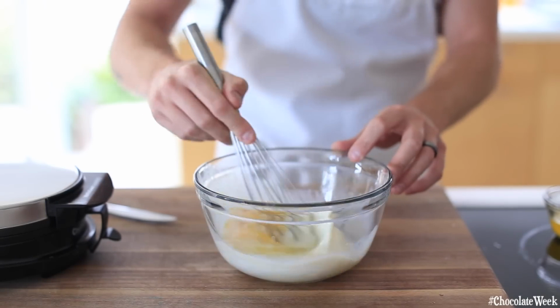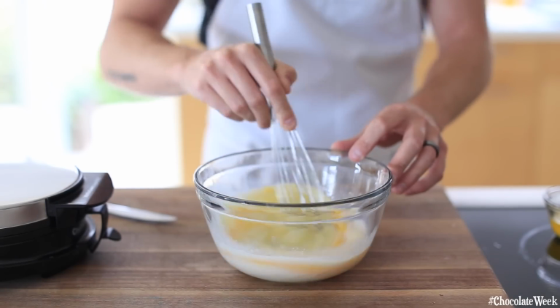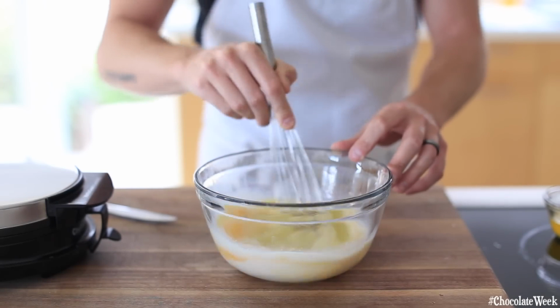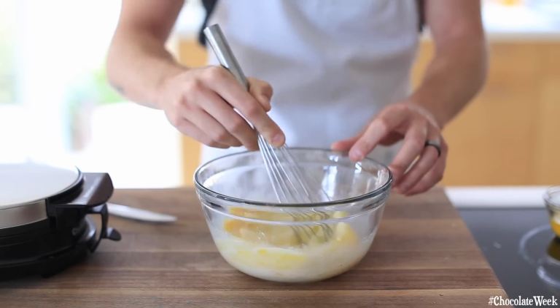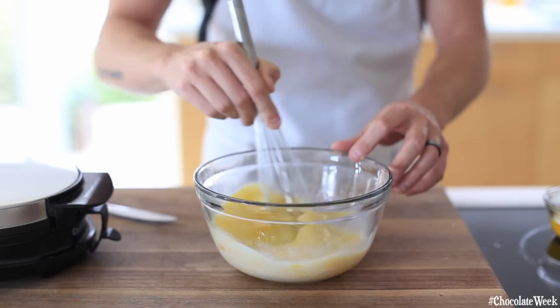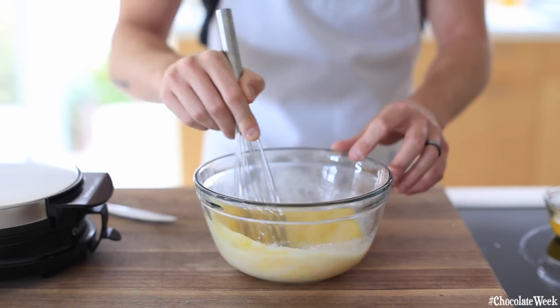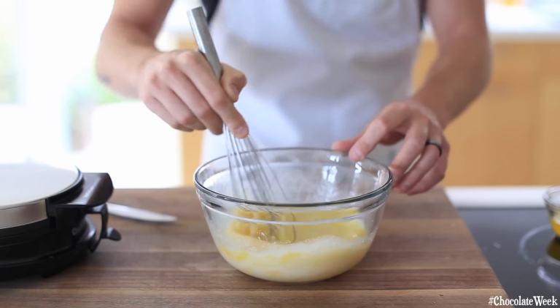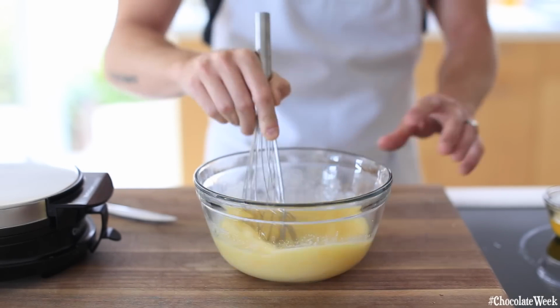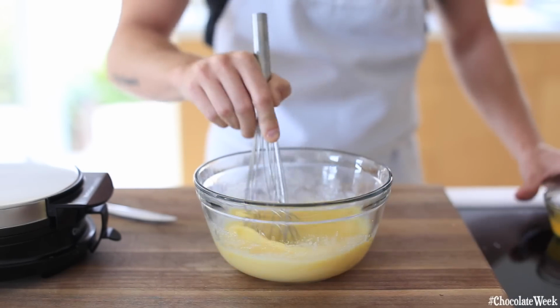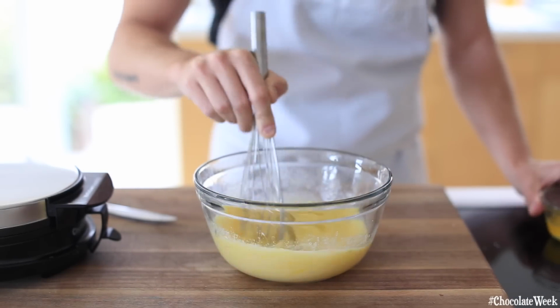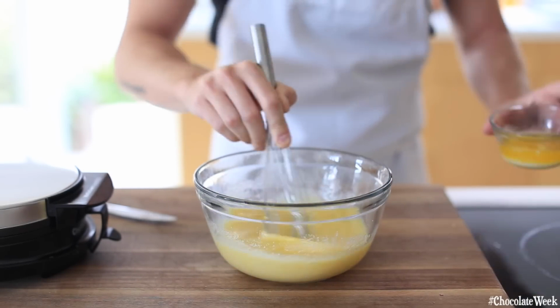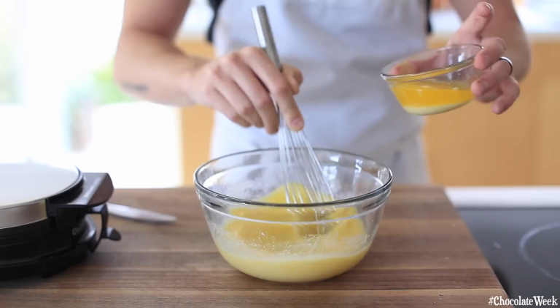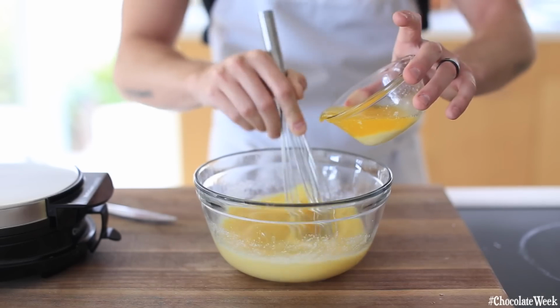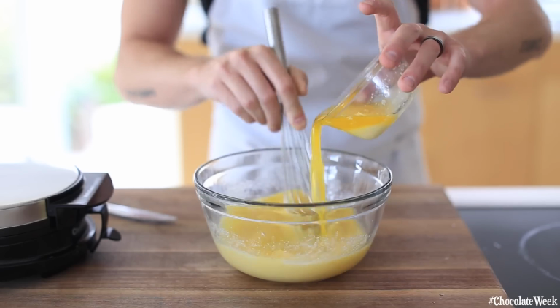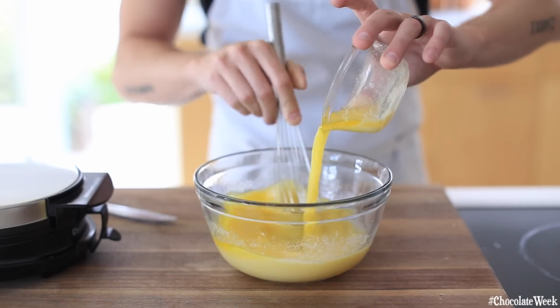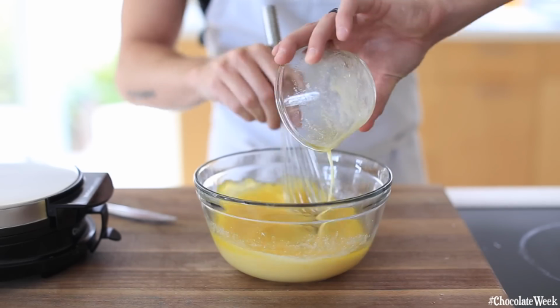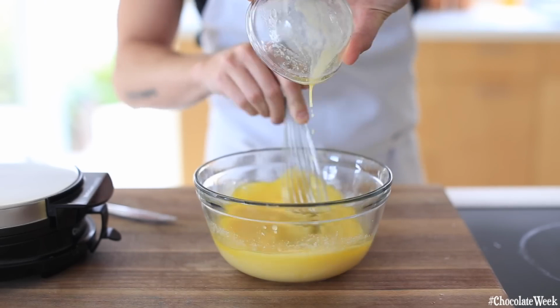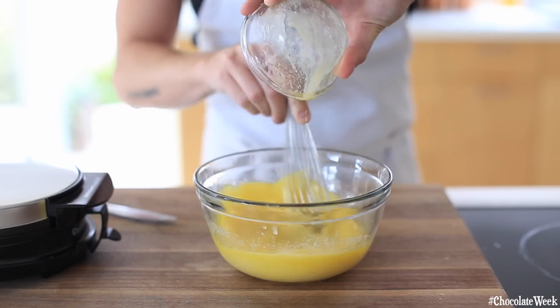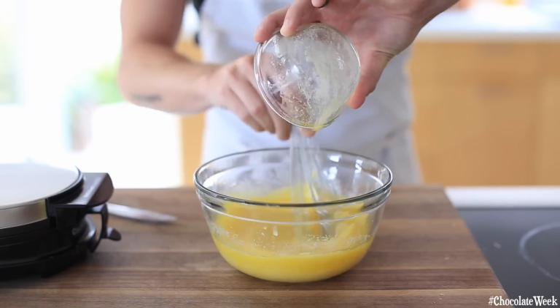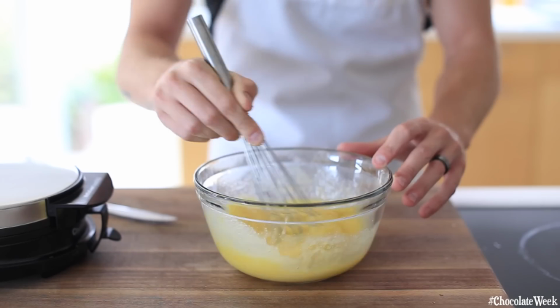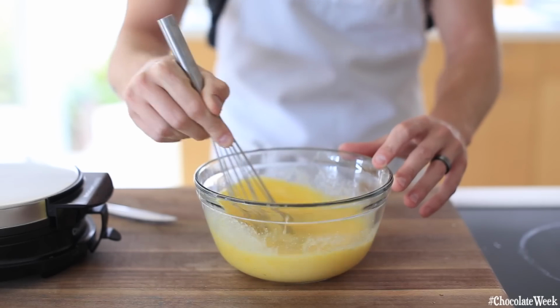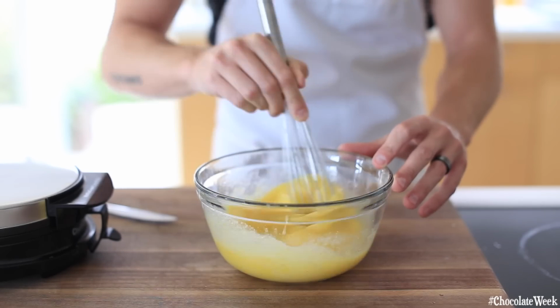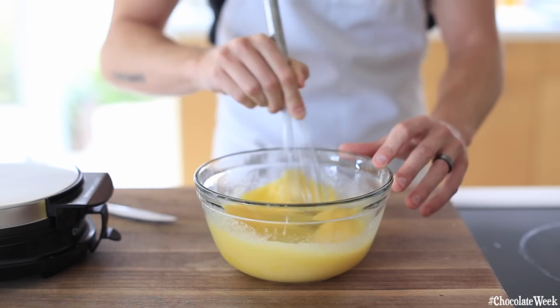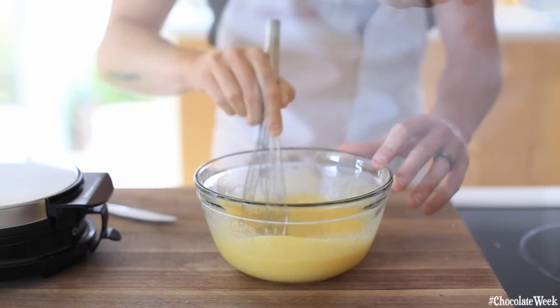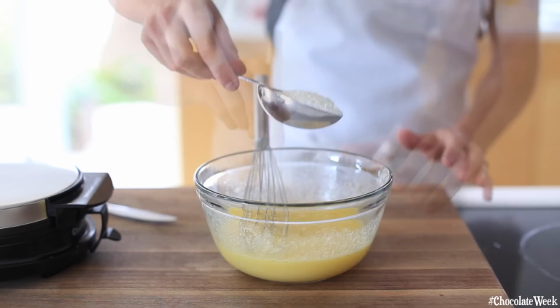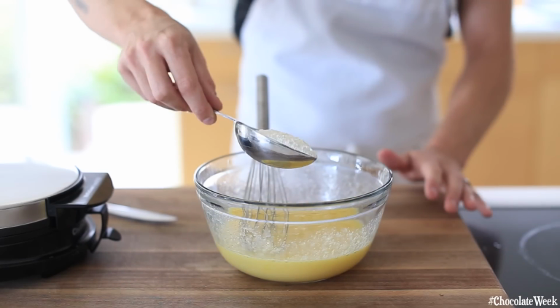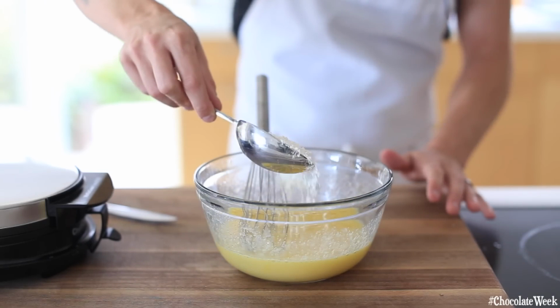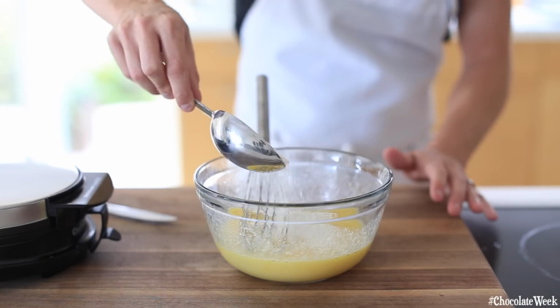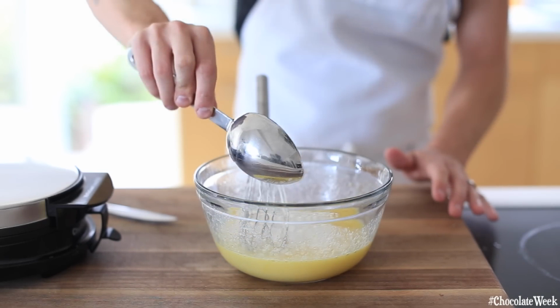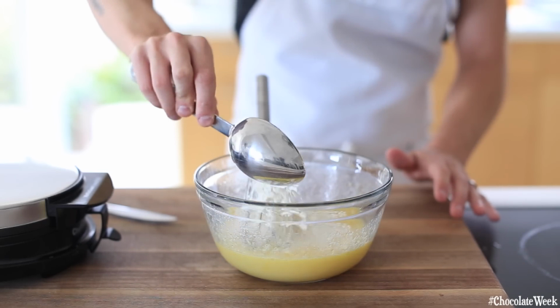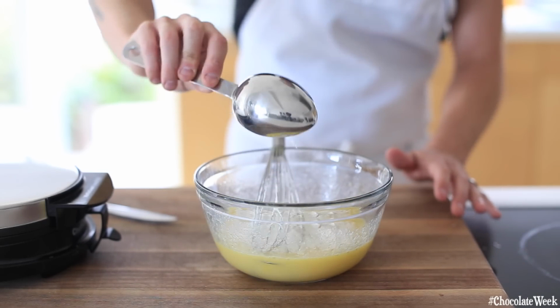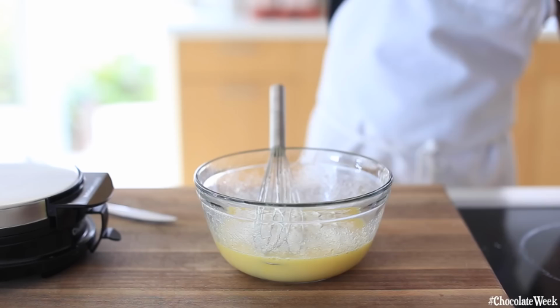As you're whisking, you're going to add in the melted butter and then continue whisking until that's incorporated as well. After that, you're going to add the all-purpose flour and again continue to whisk until this becomes a very smooth batter.